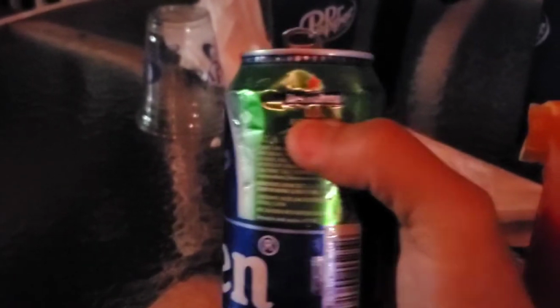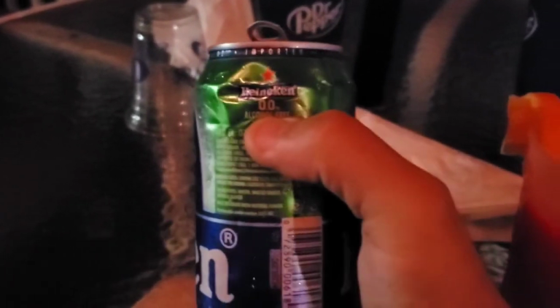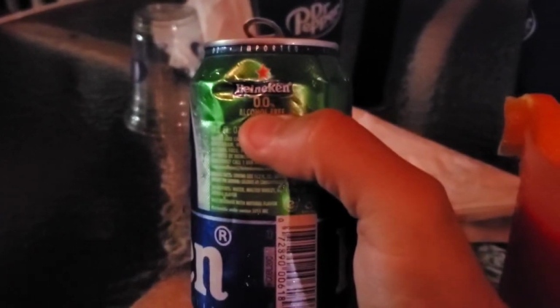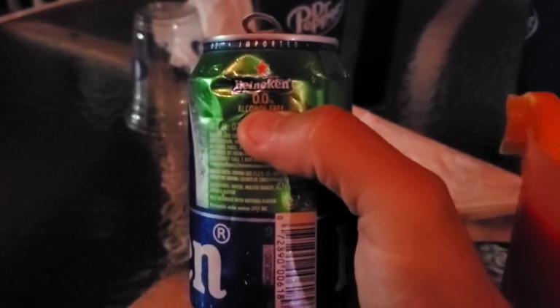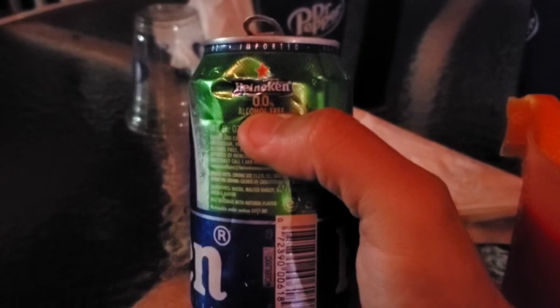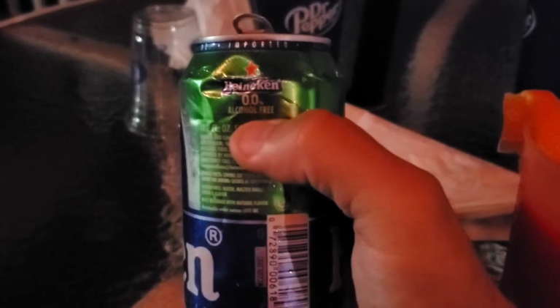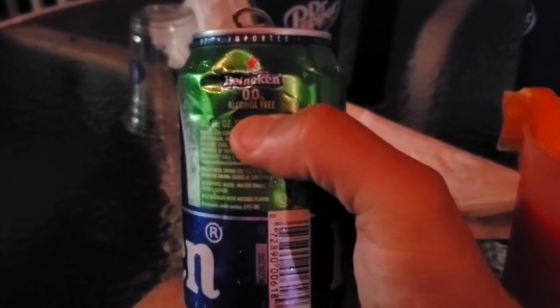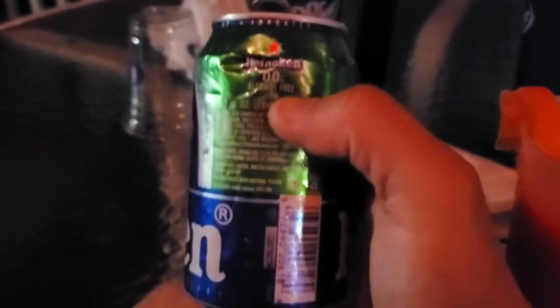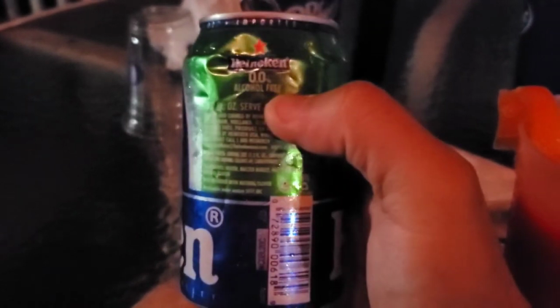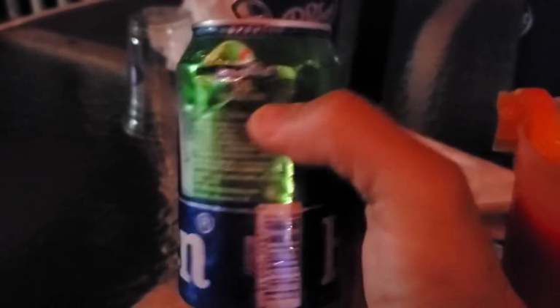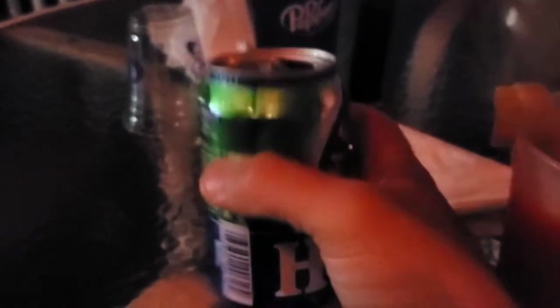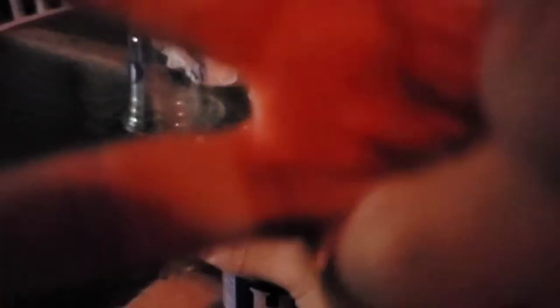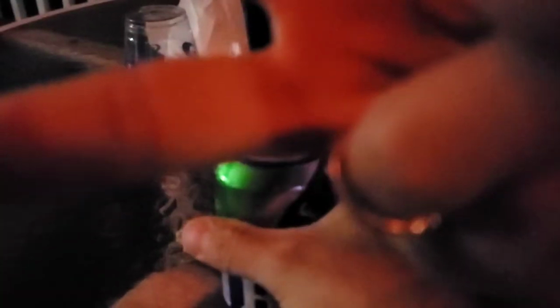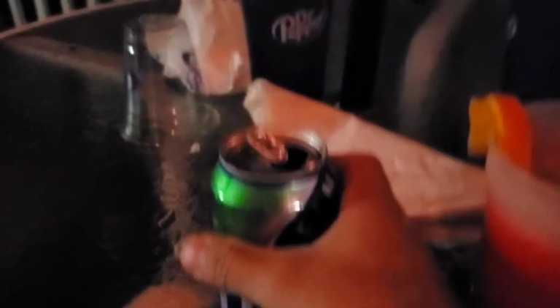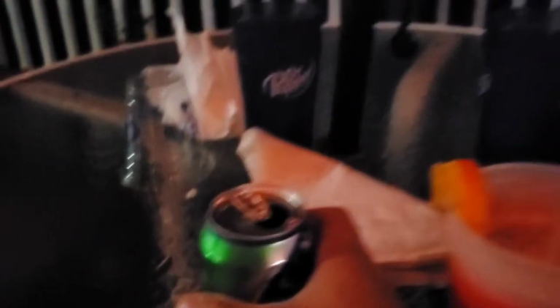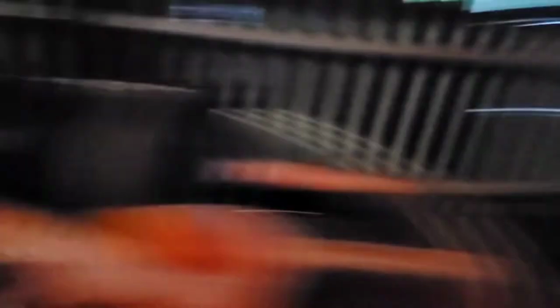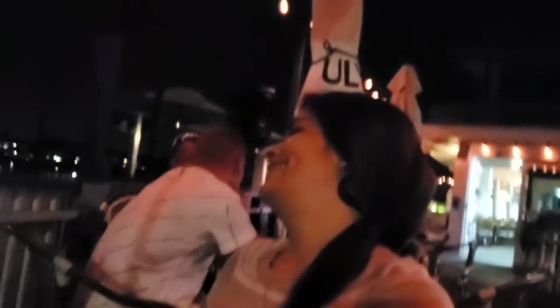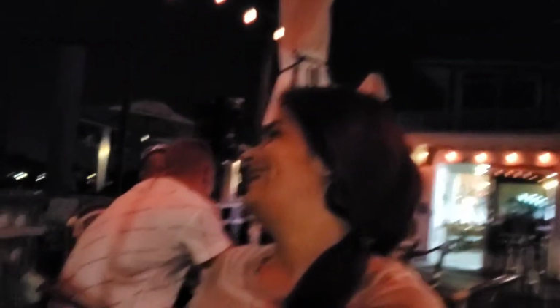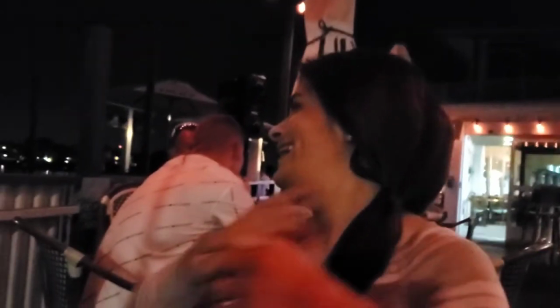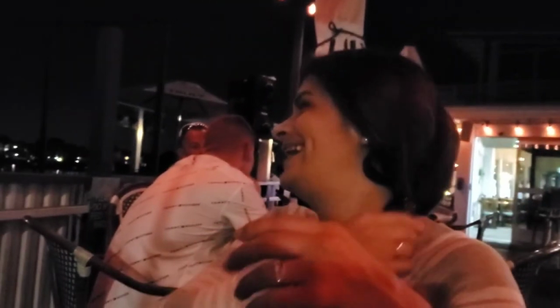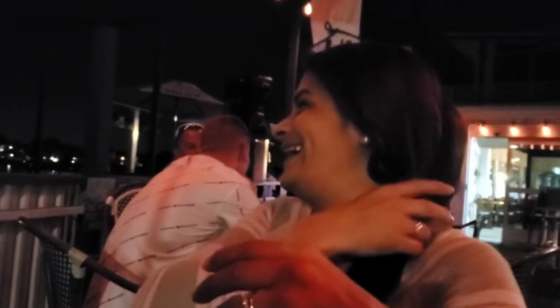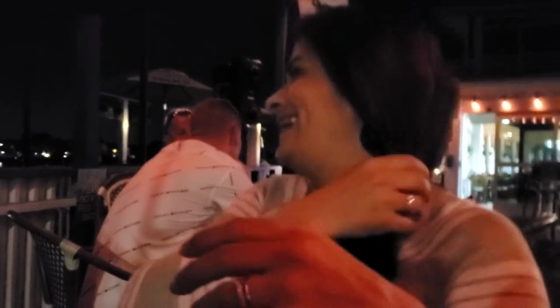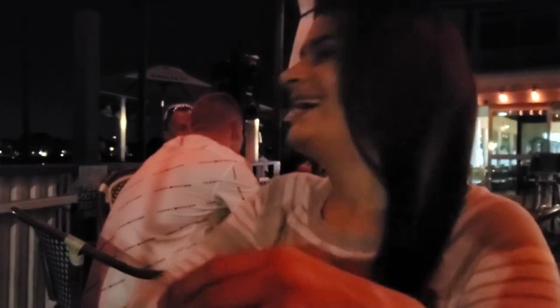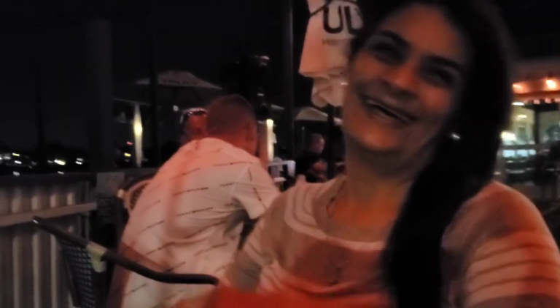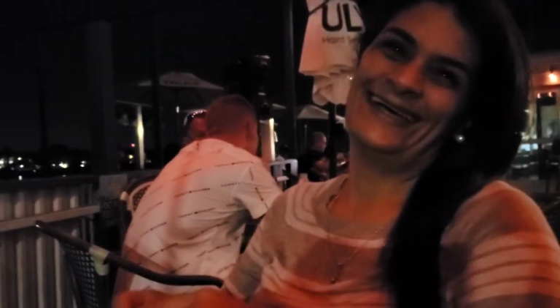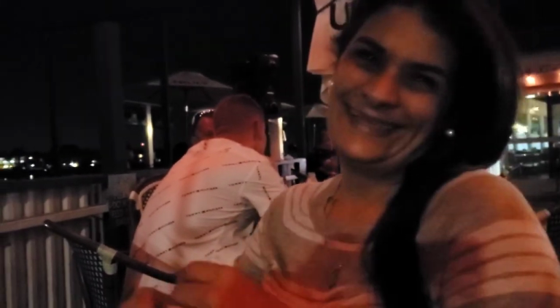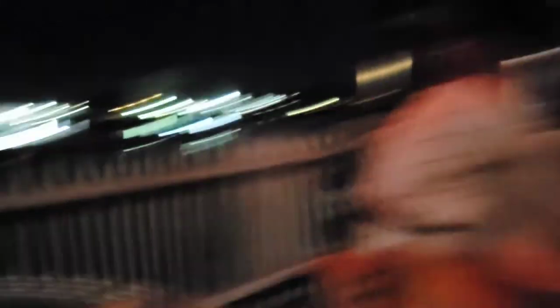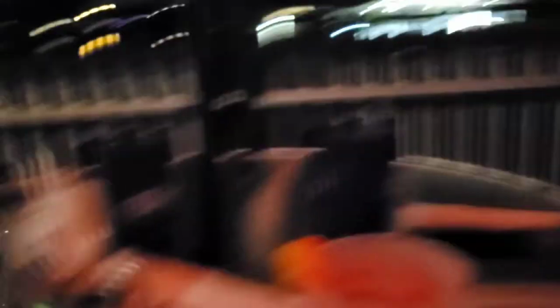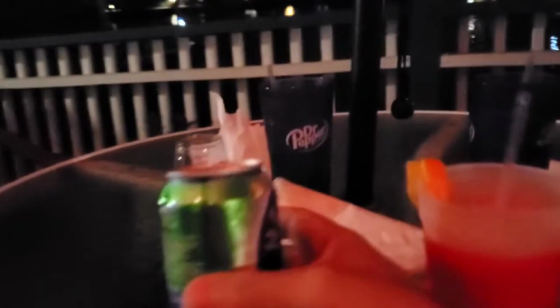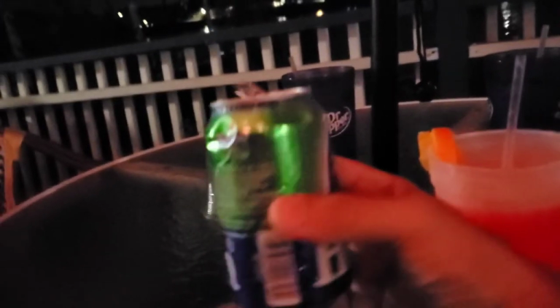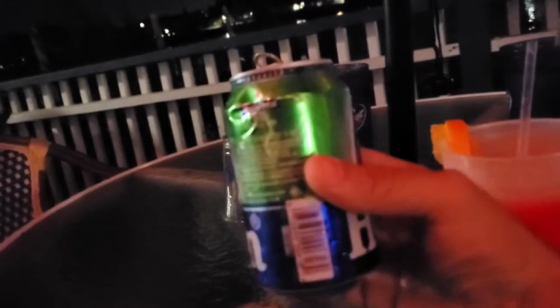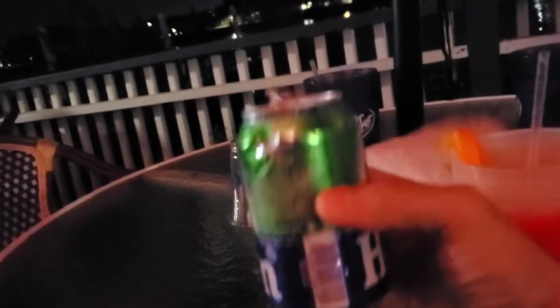There we go — 0.0% alcohol free. What? It's just giving me the peace sign. Hi. Yeah.